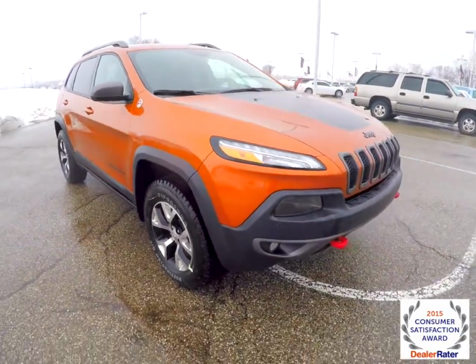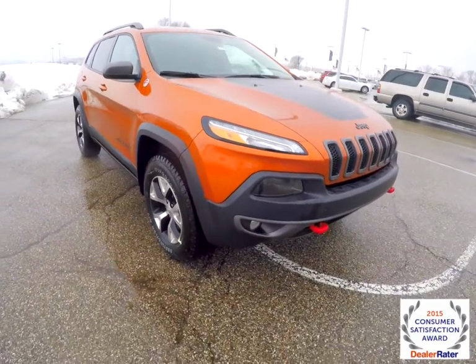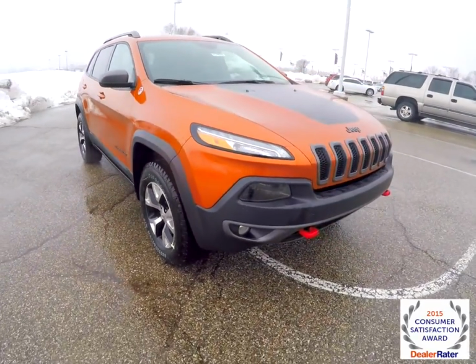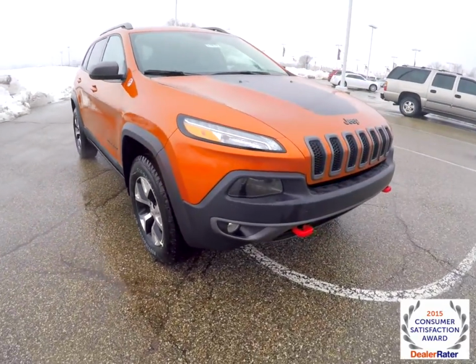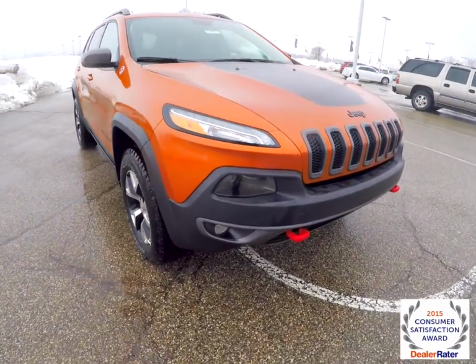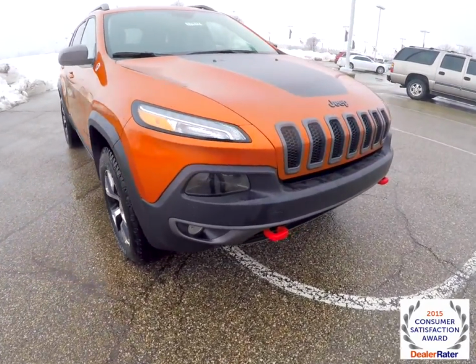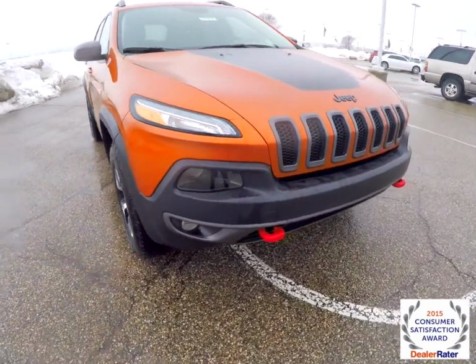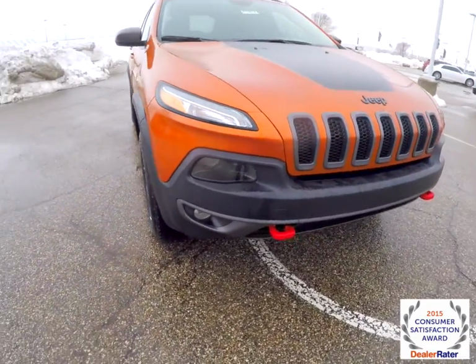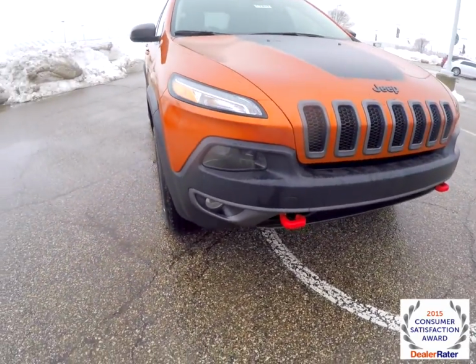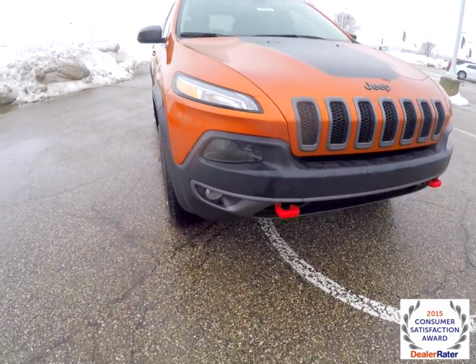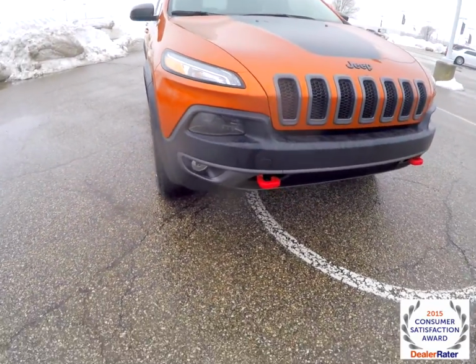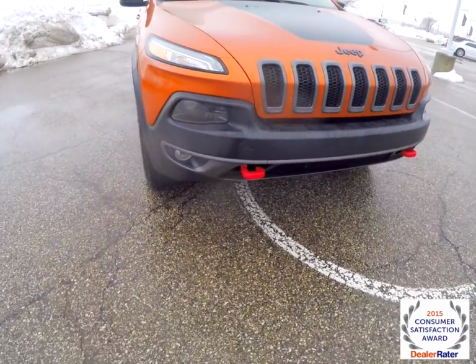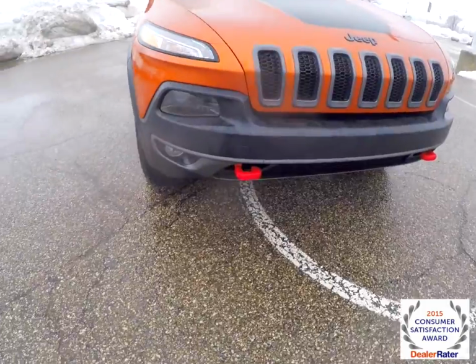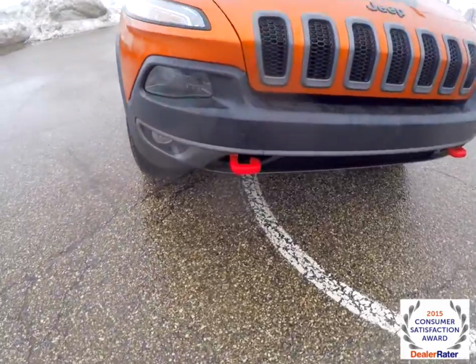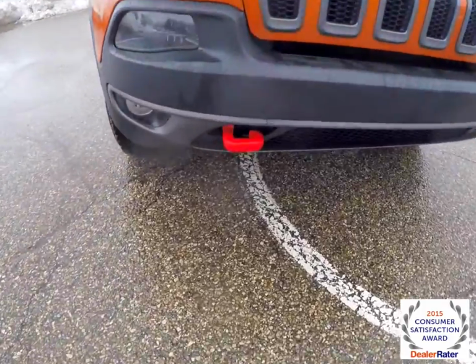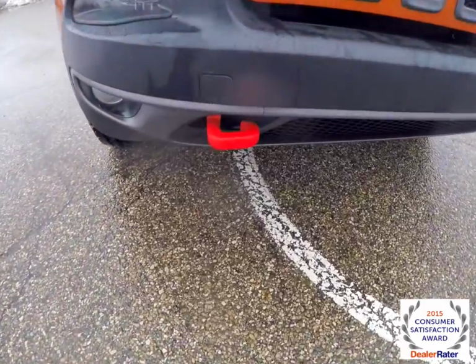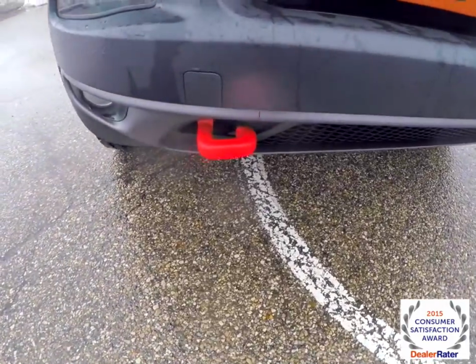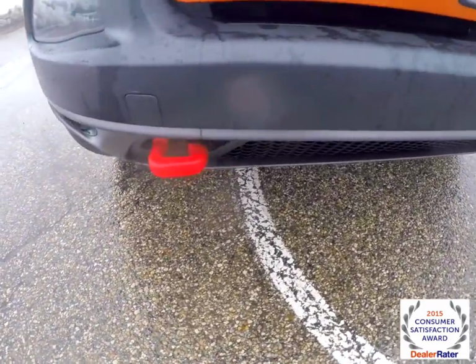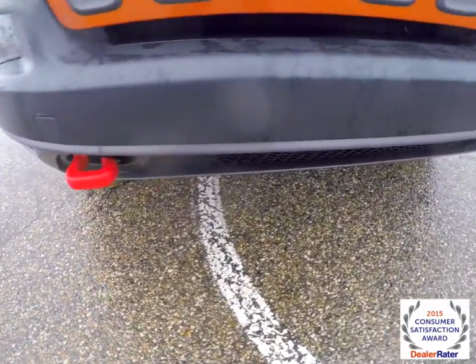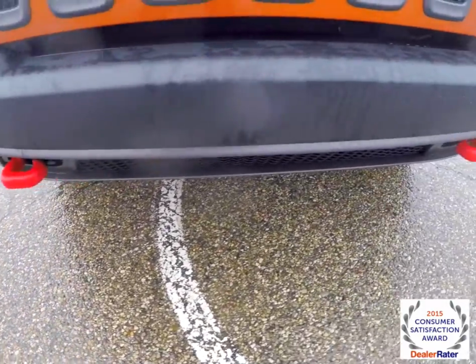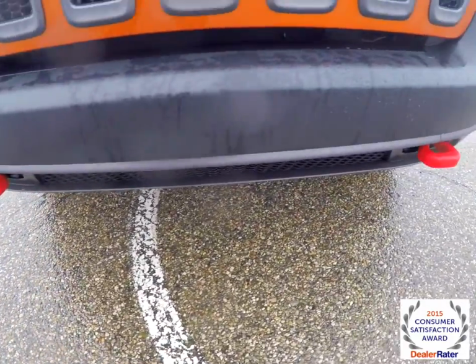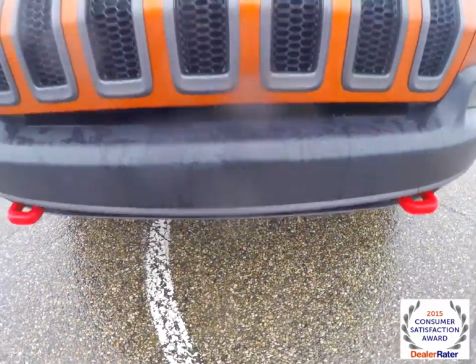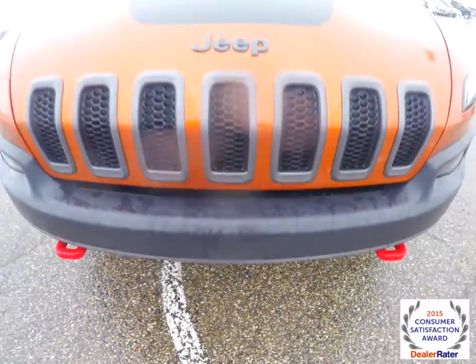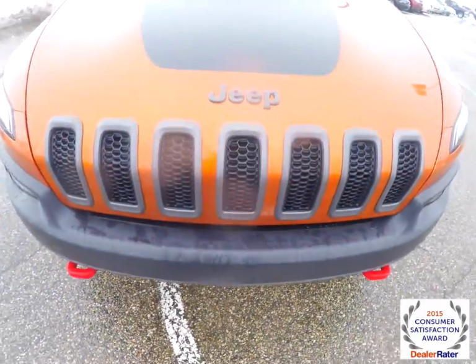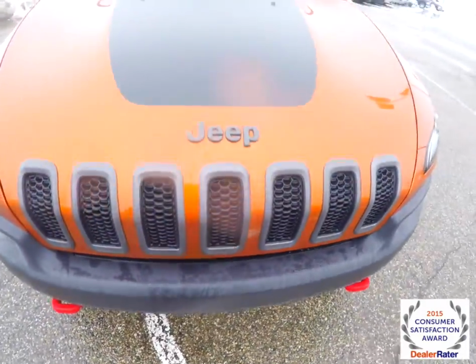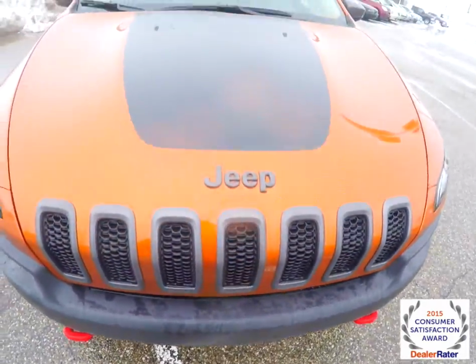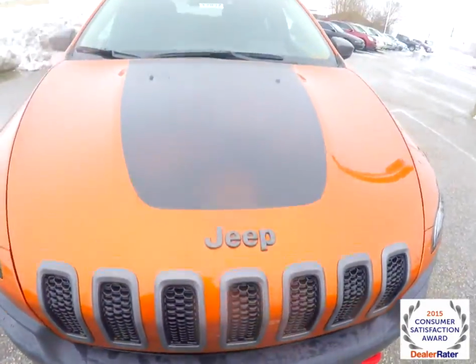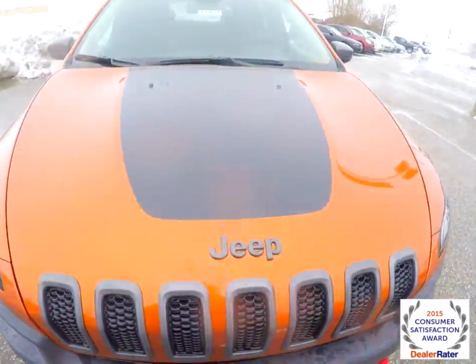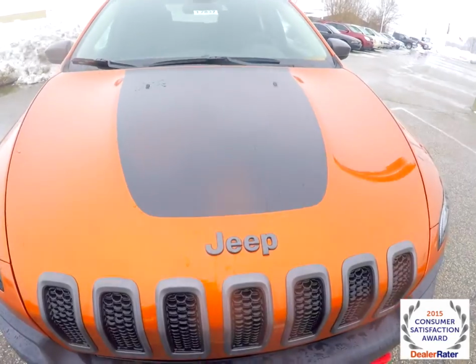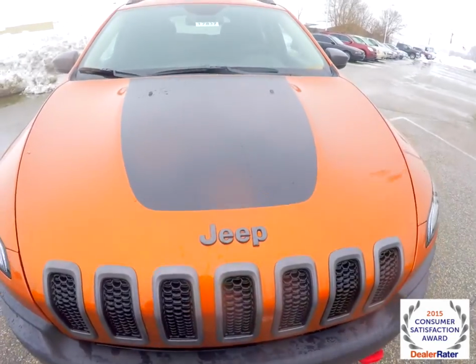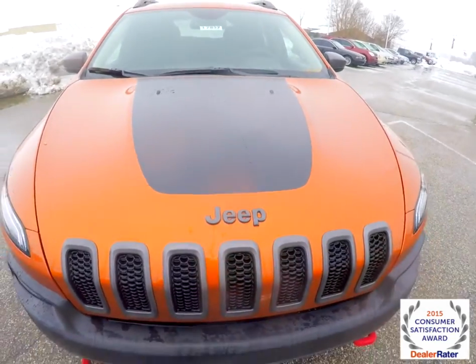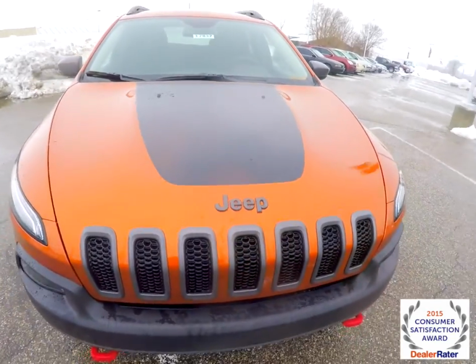Up front, LED driving lights, projector beam headlamps and fog lamps, and the front tow hooks. It also has the matte black hood decal.